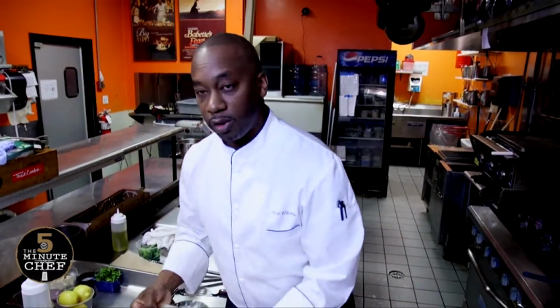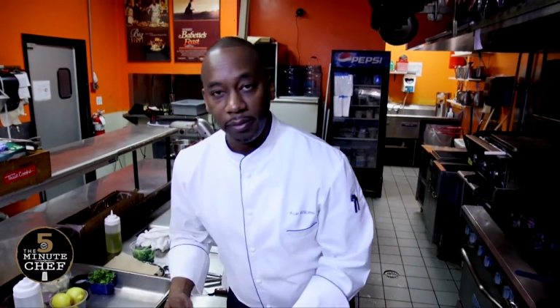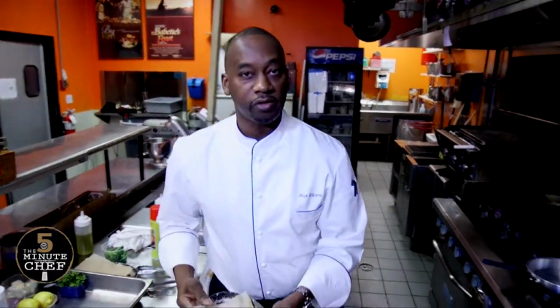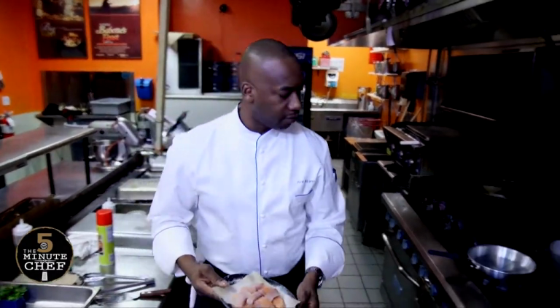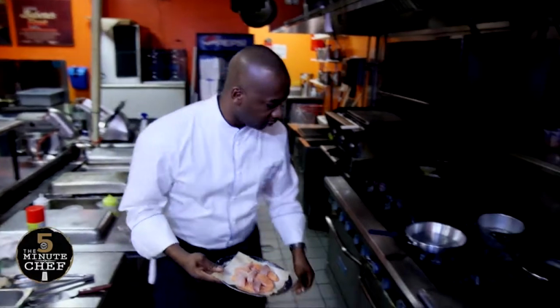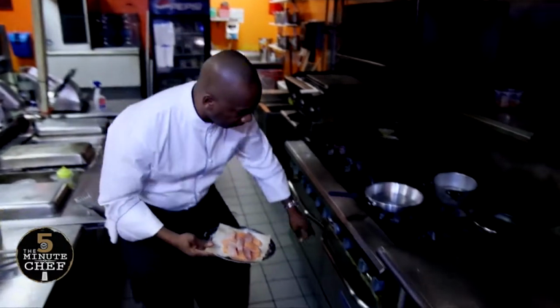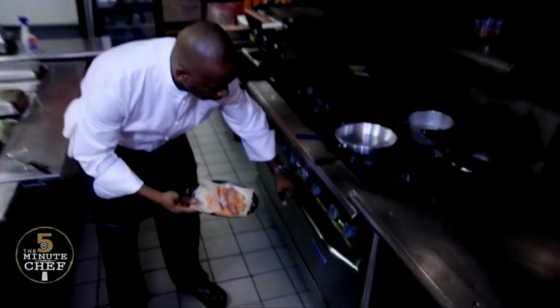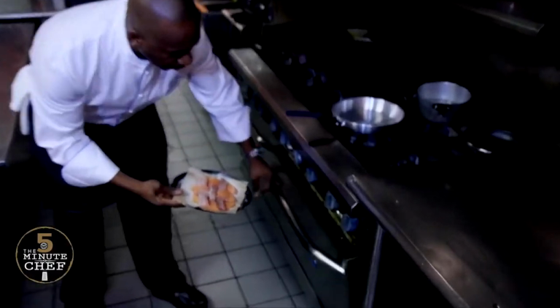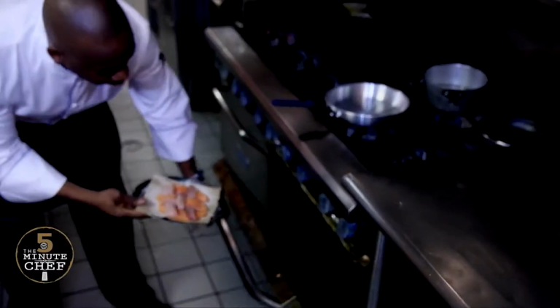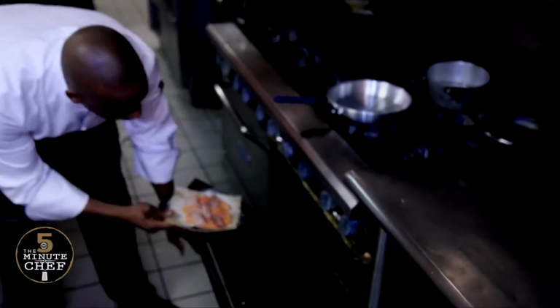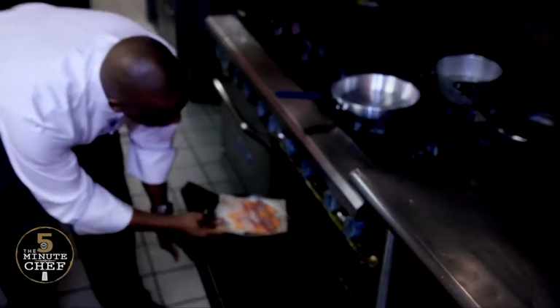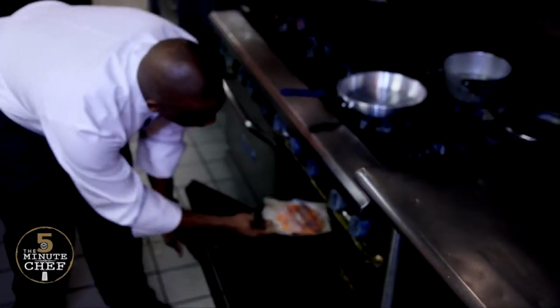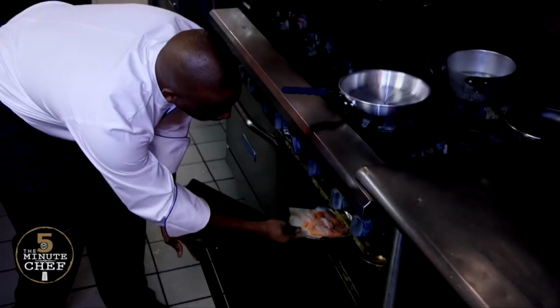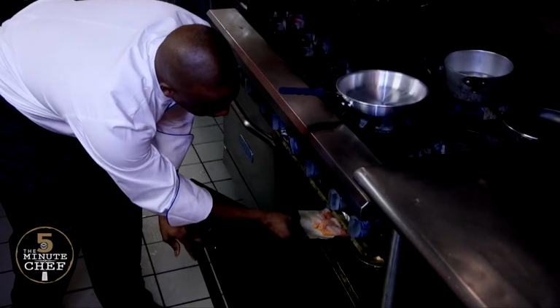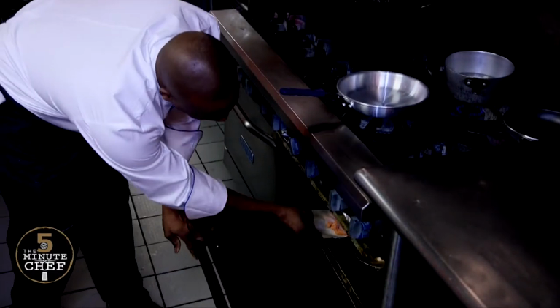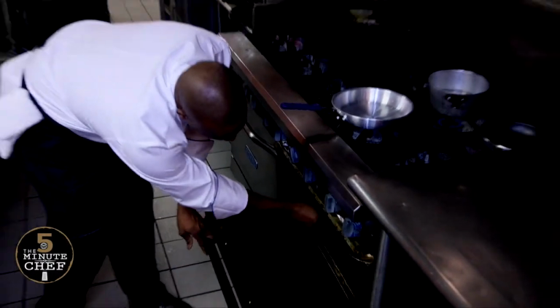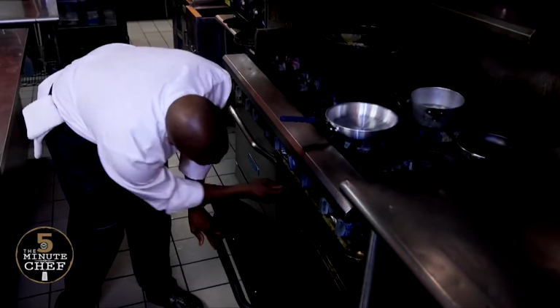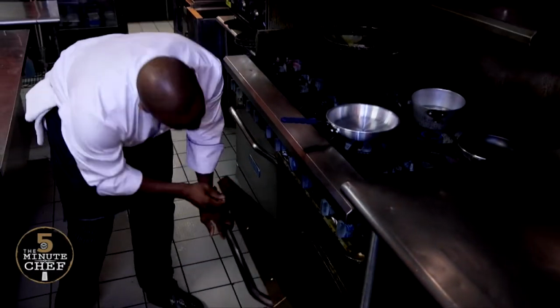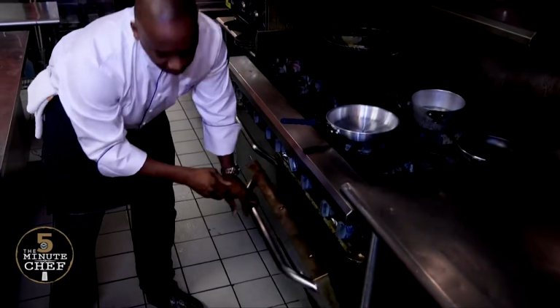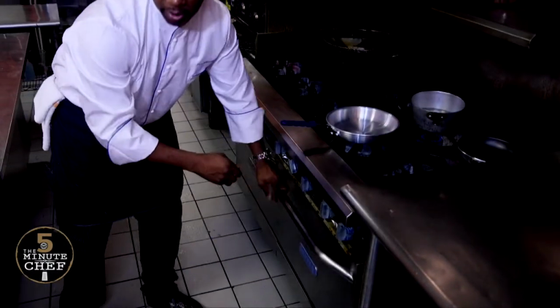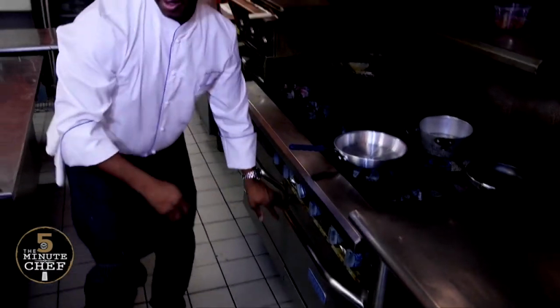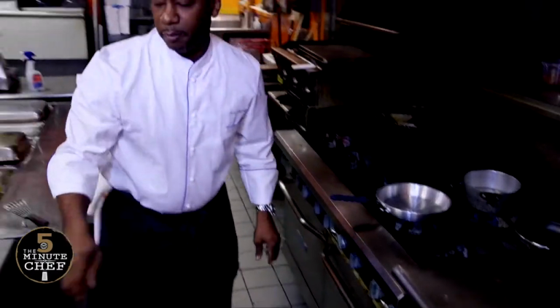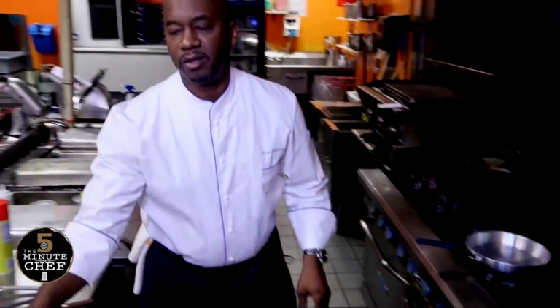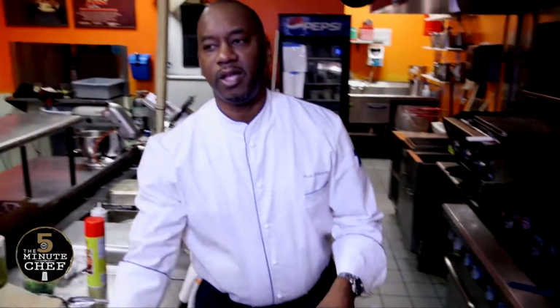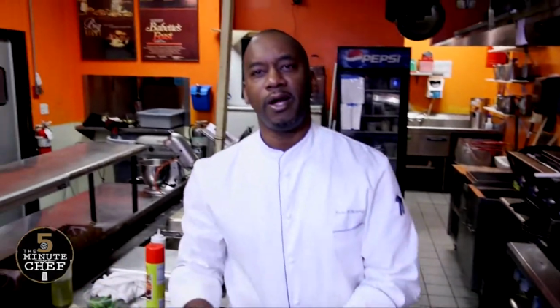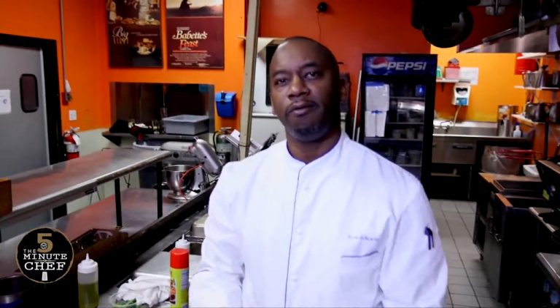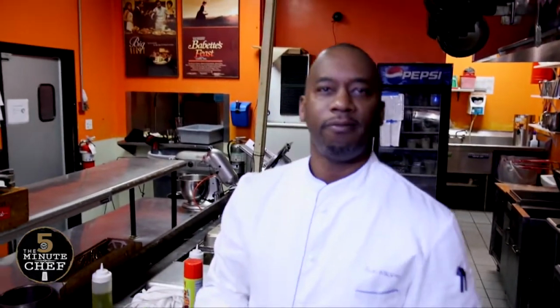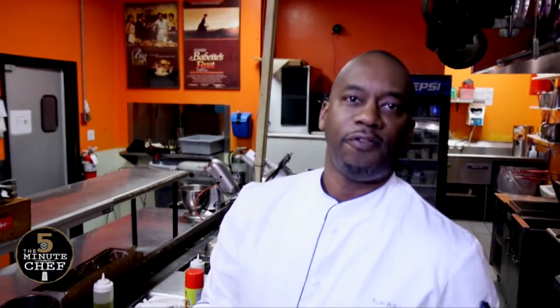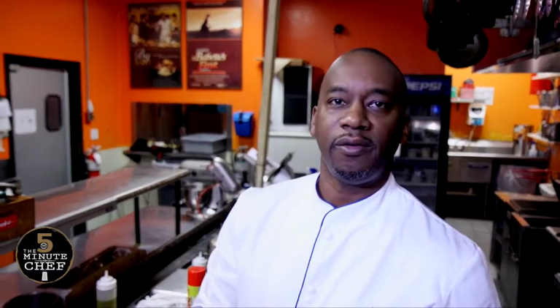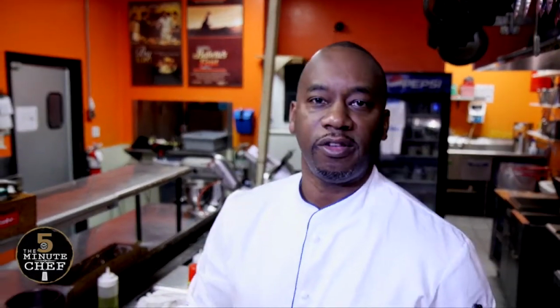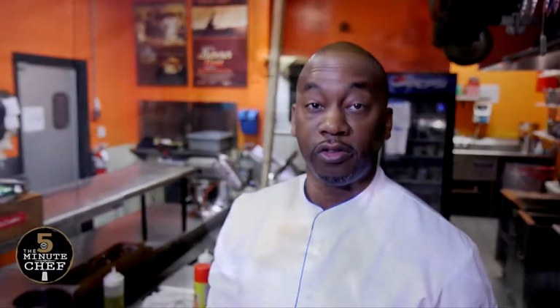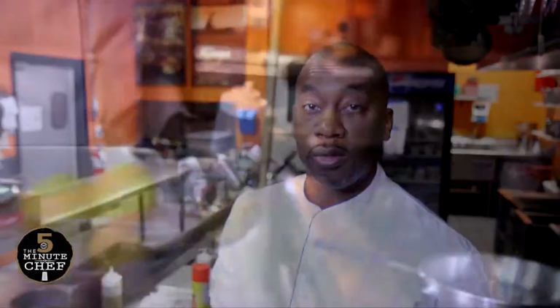I'm going to pop that straight into the oven, about 400 to 450 degrees, and that'll basically take around five to six minutes to cook.